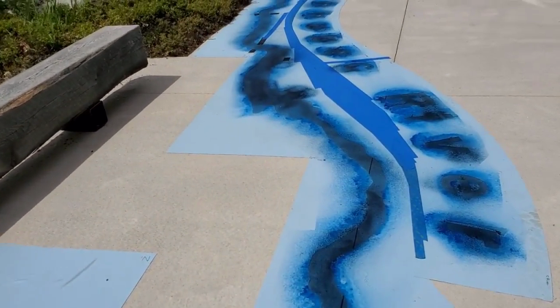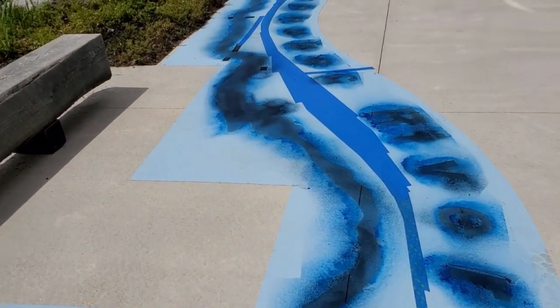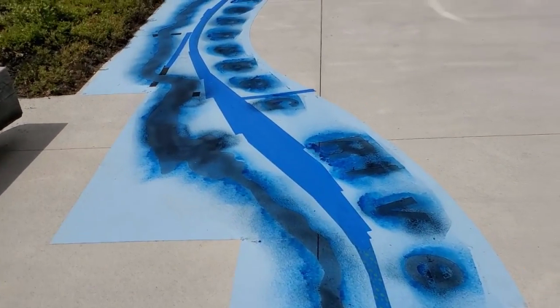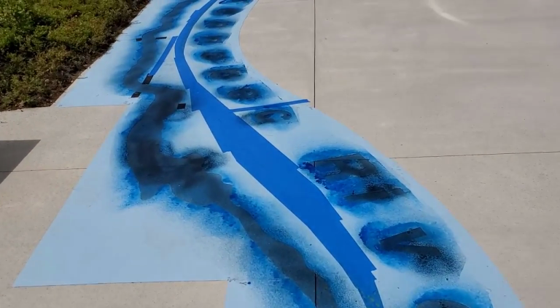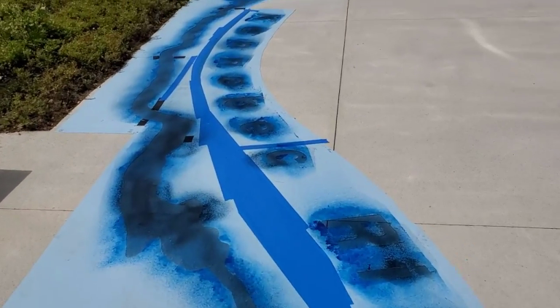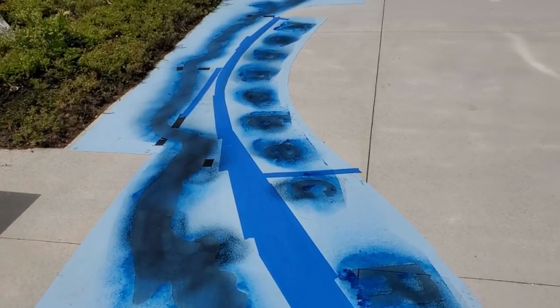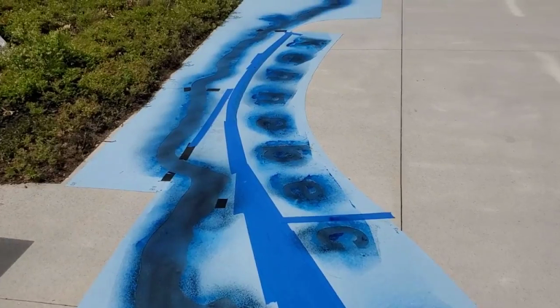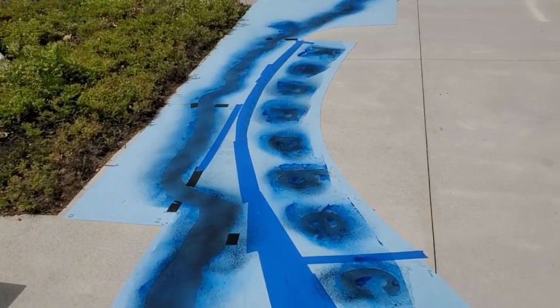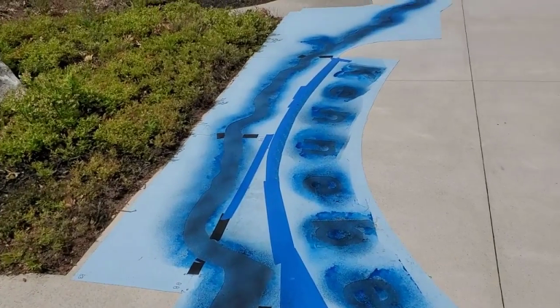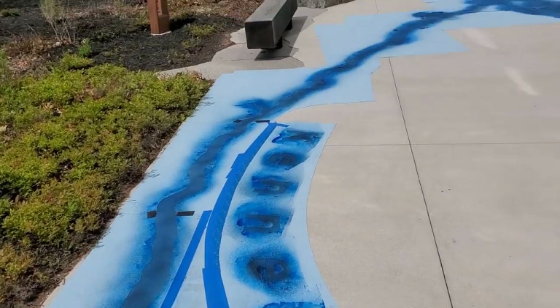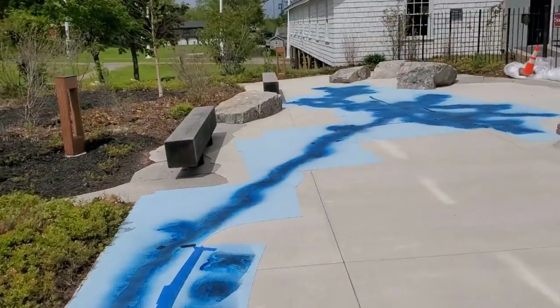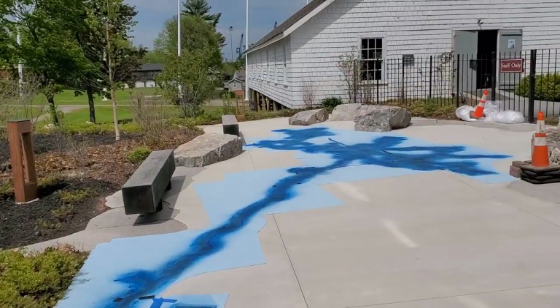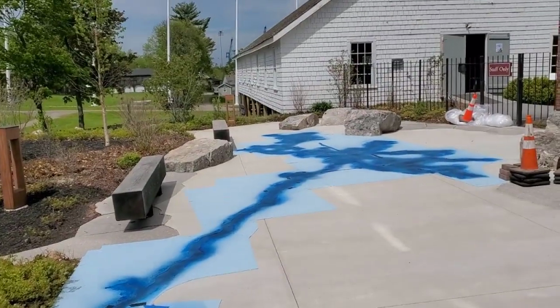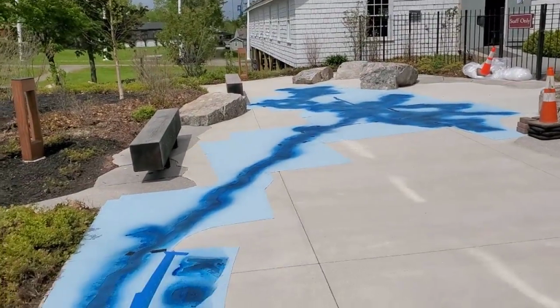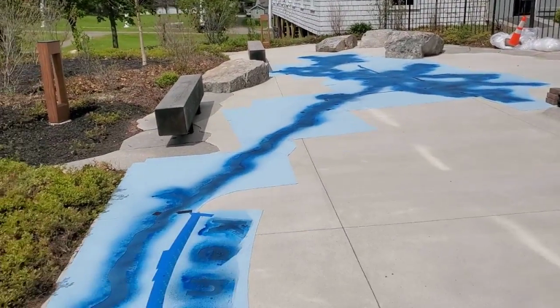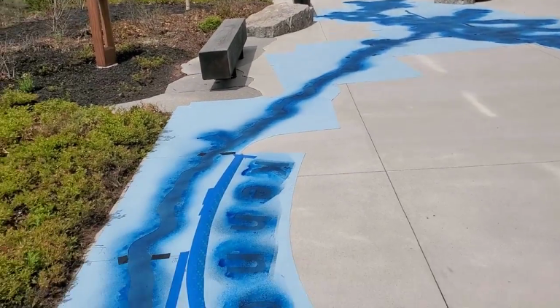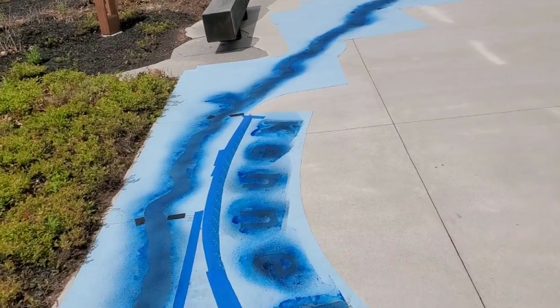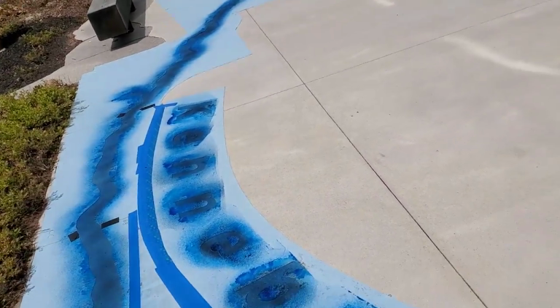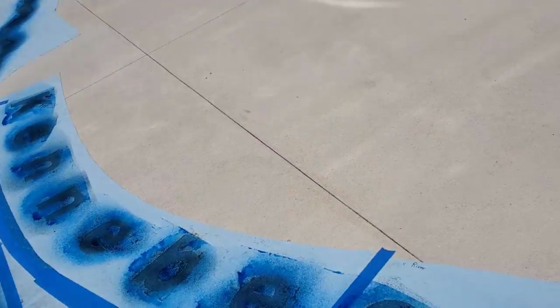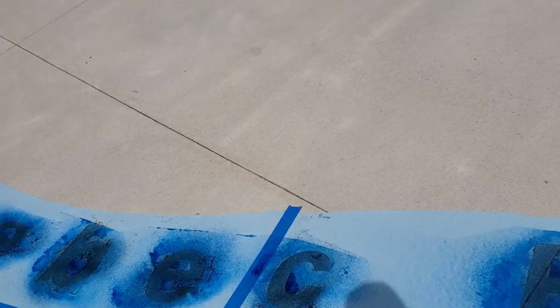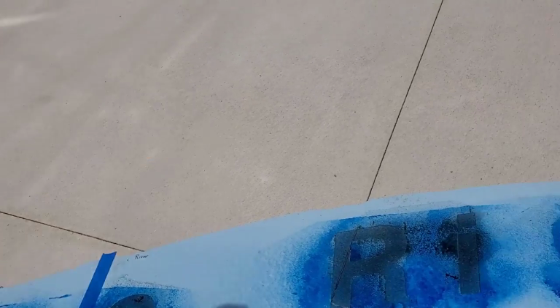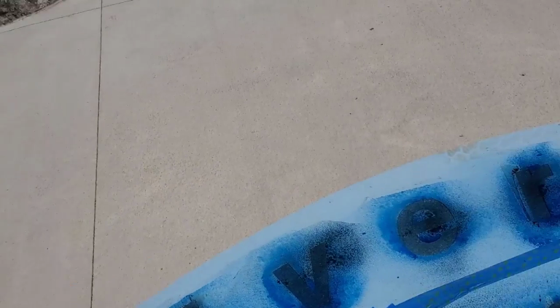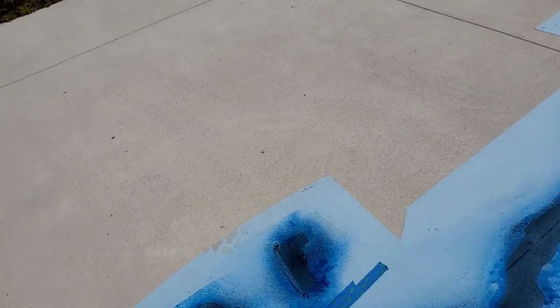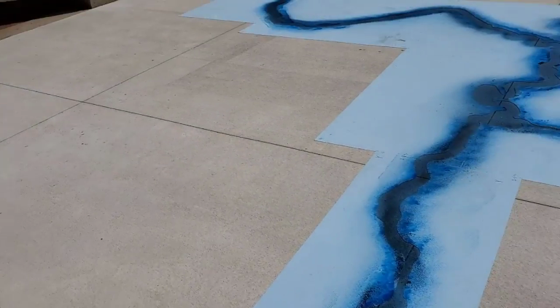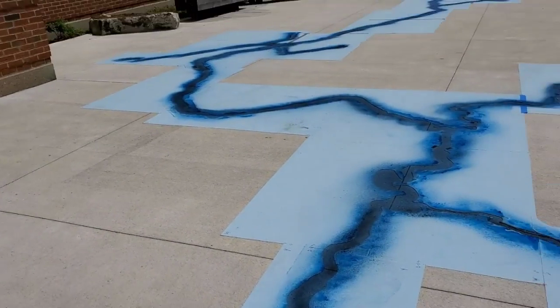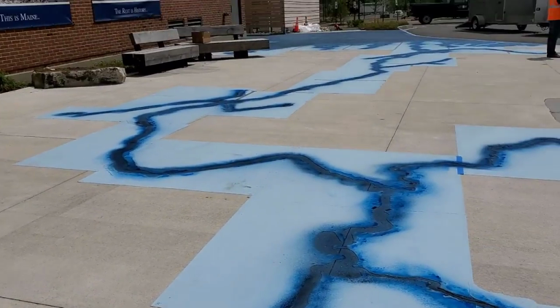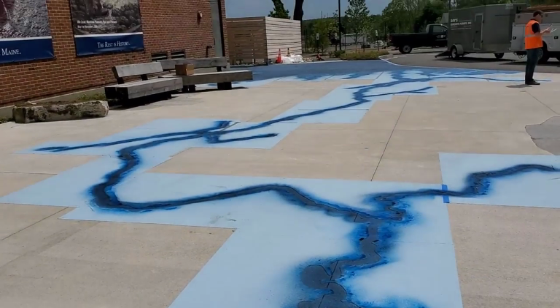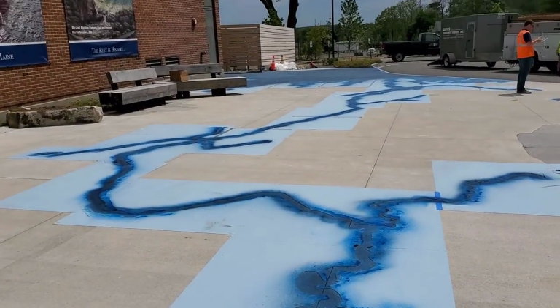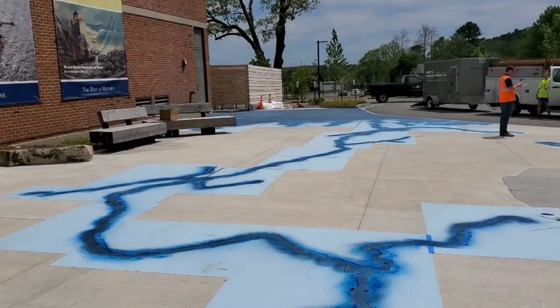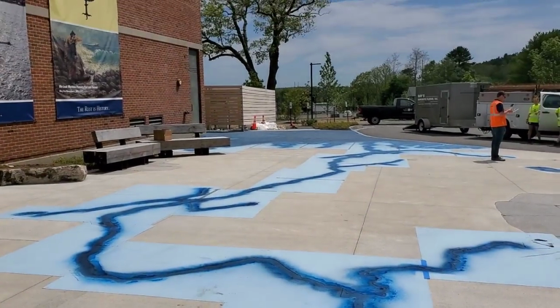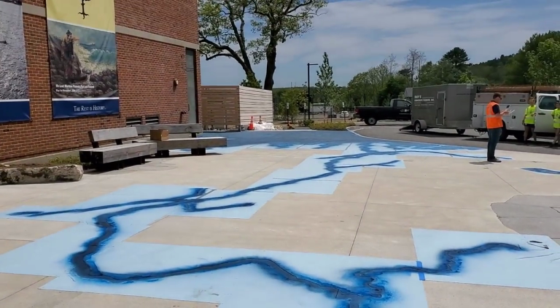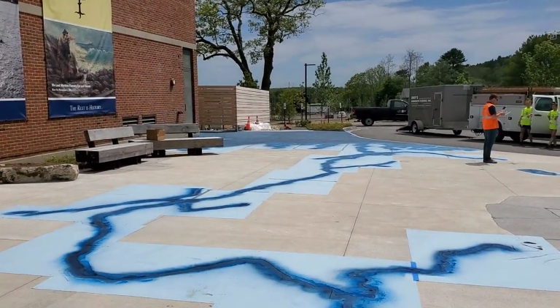We still have the stencil on here we've got to pull off. But there's Moosehead Lake, there's the river — Kennebec River. It says Kennebec River right there, and that runs all the way down into the Atlantic Ocean here in Maine.